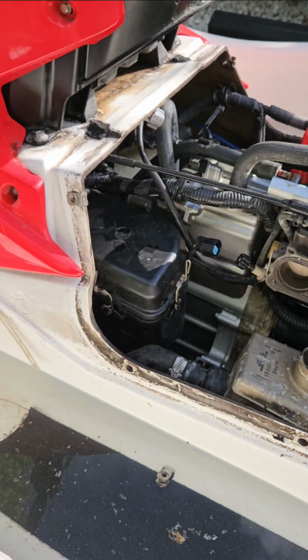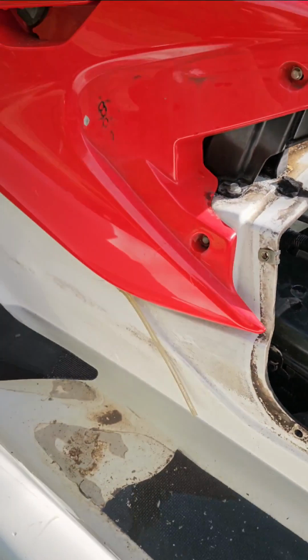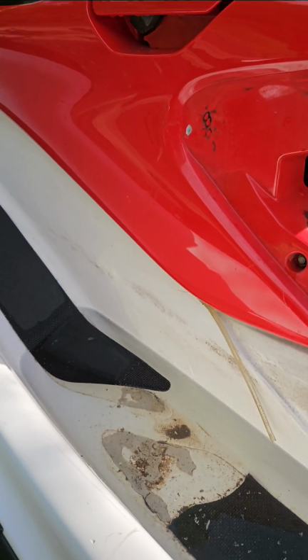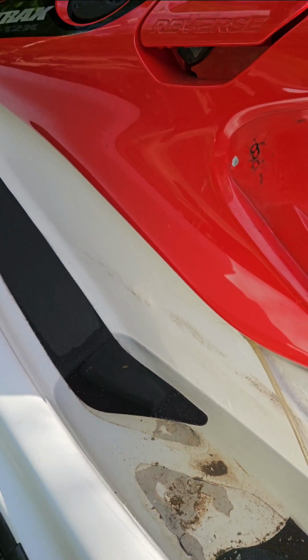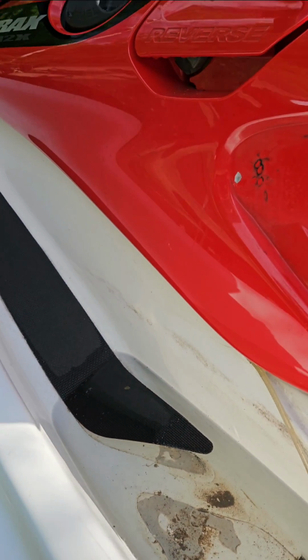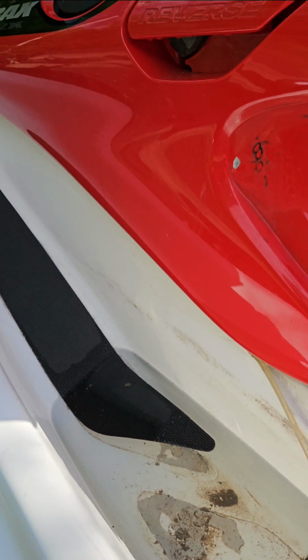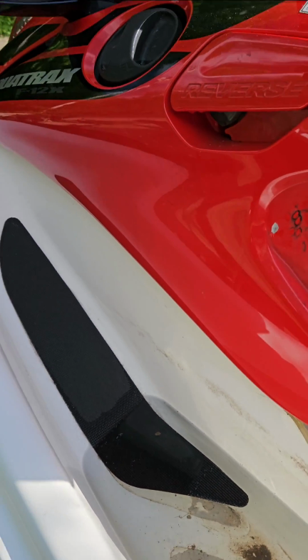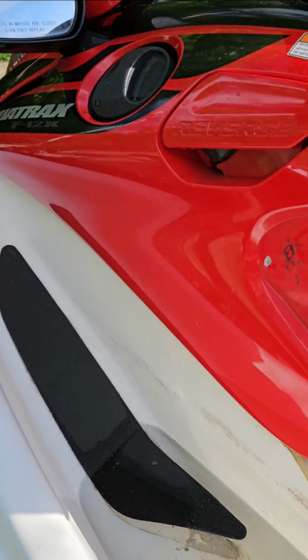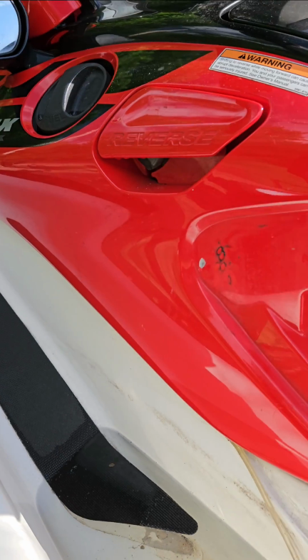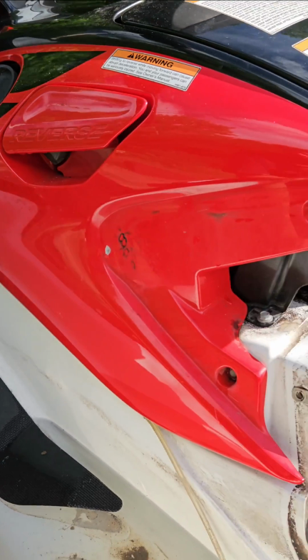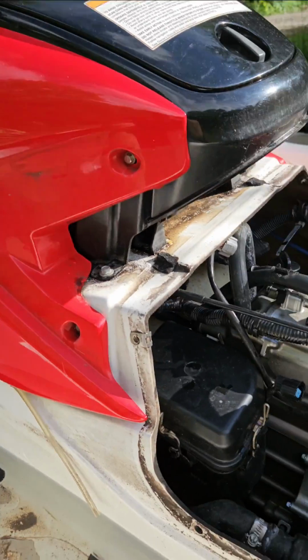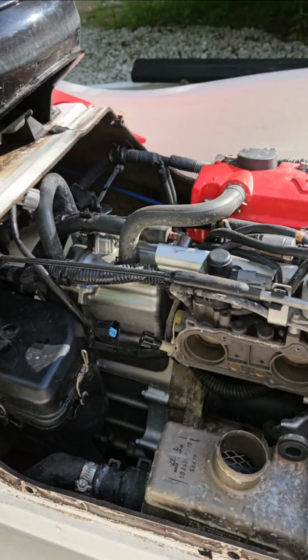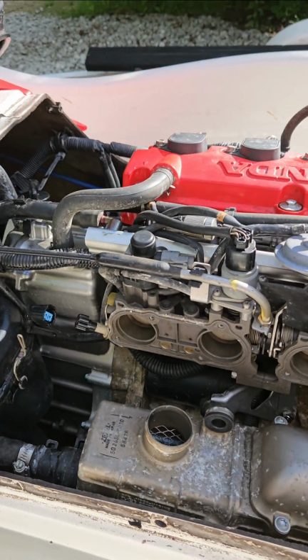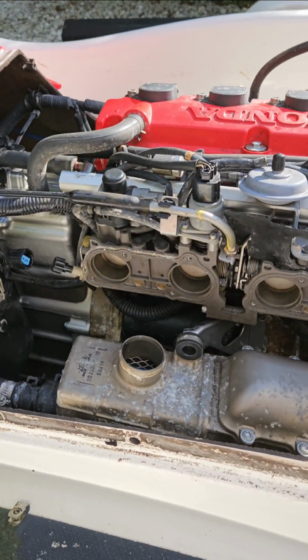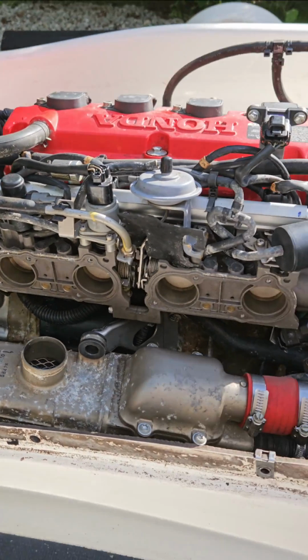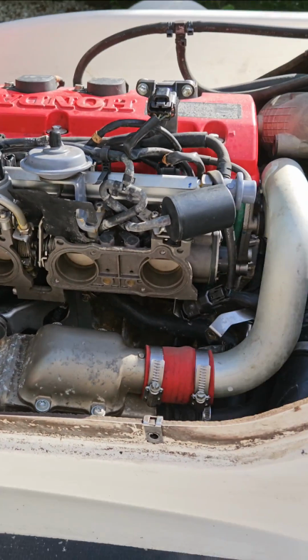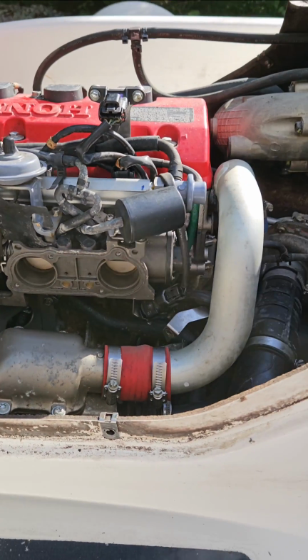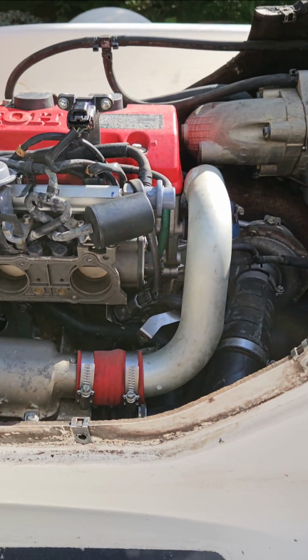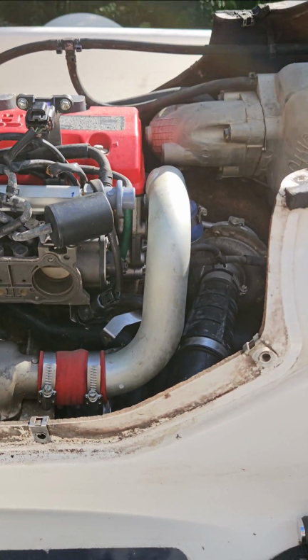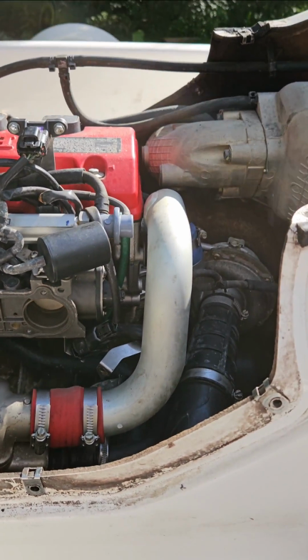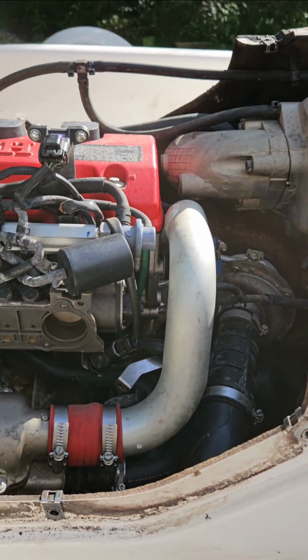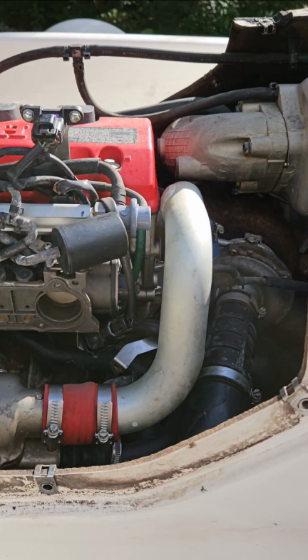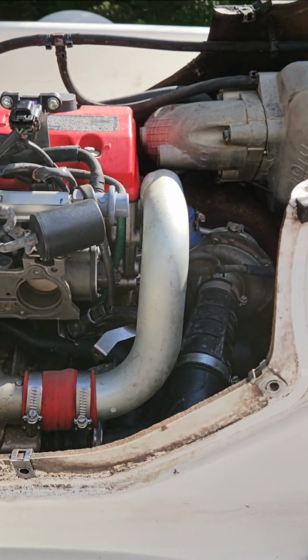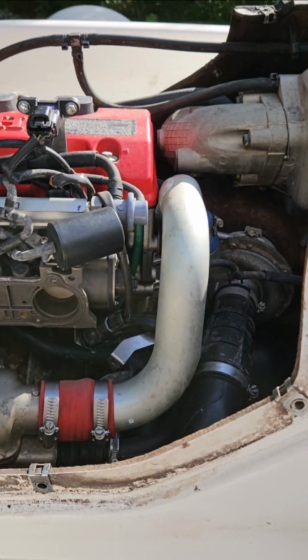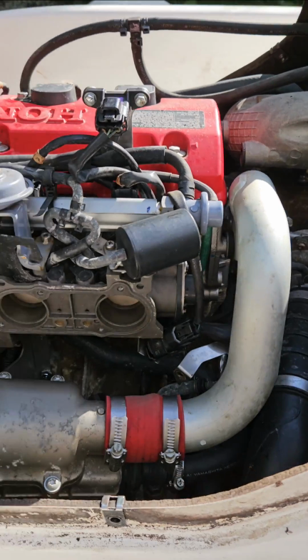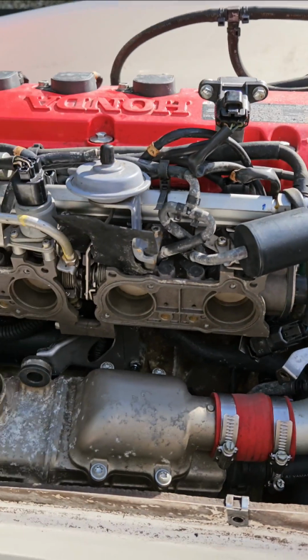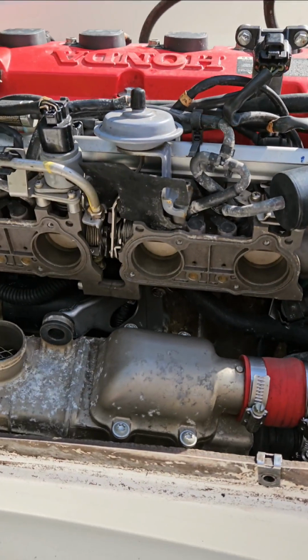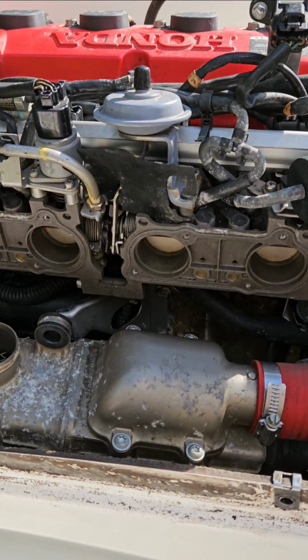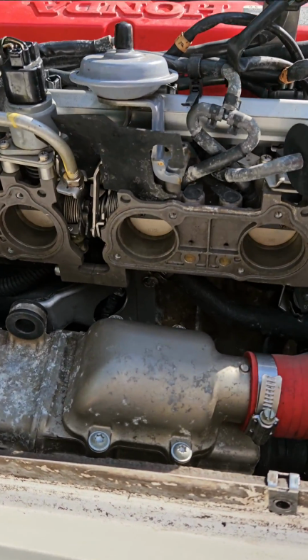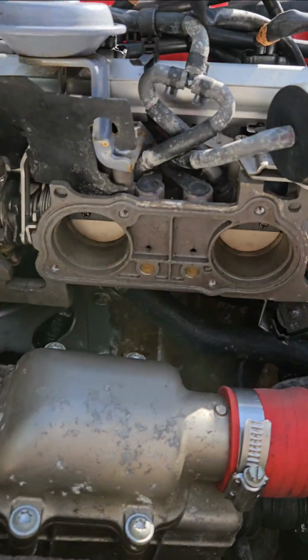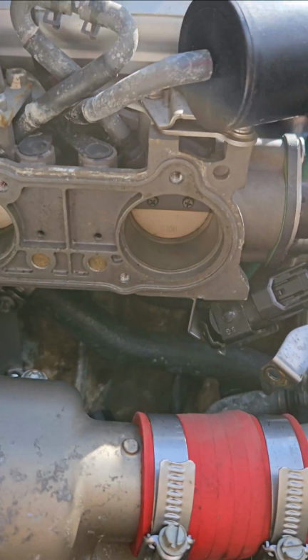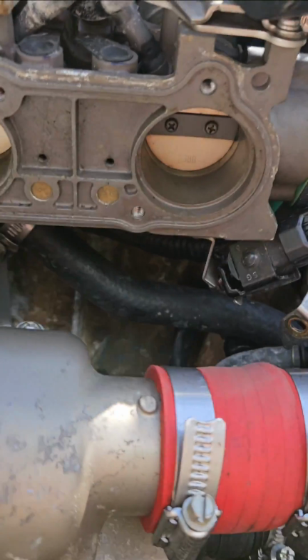Hey guys, I got an Aquatrex here with a notorious knock sensor. I know there's some other videos out there, but I thought I'd show you where it's at and what I had to do to get to it.